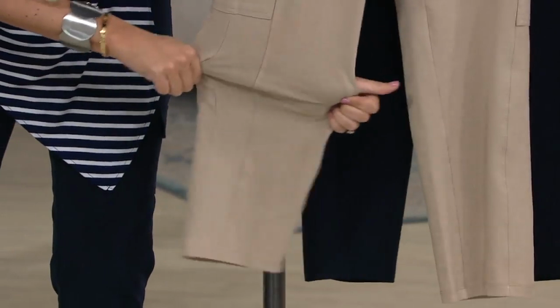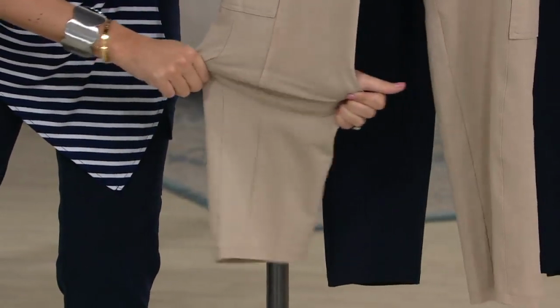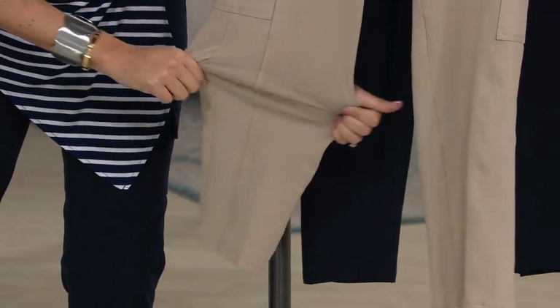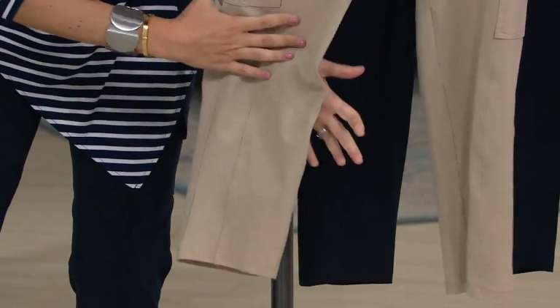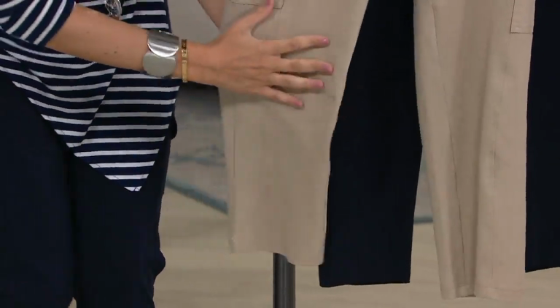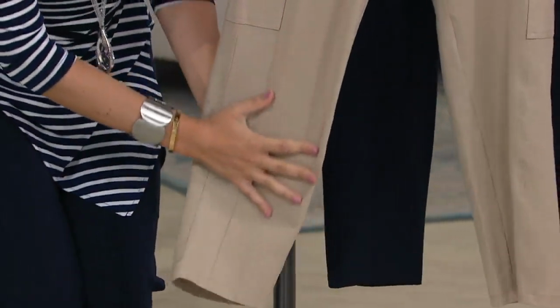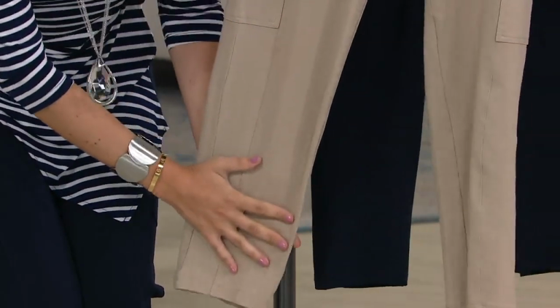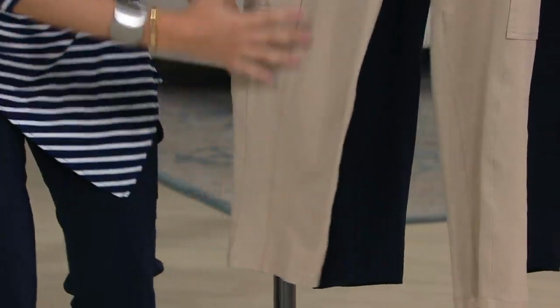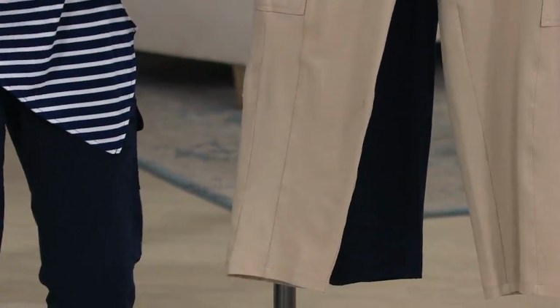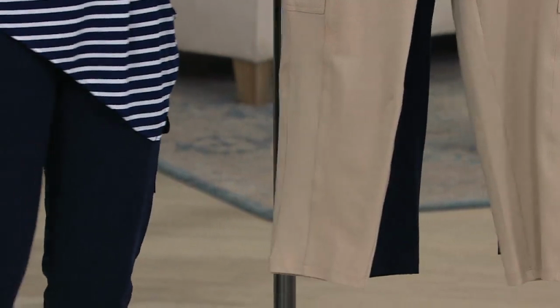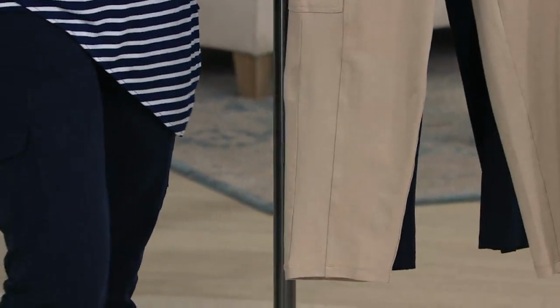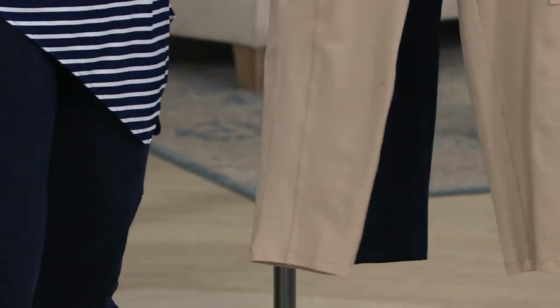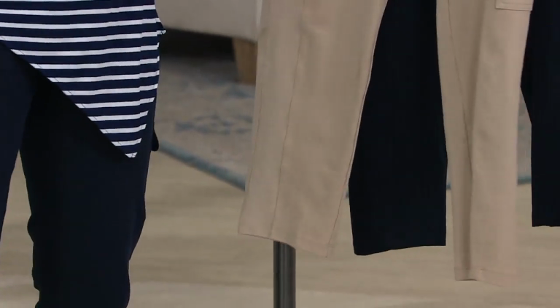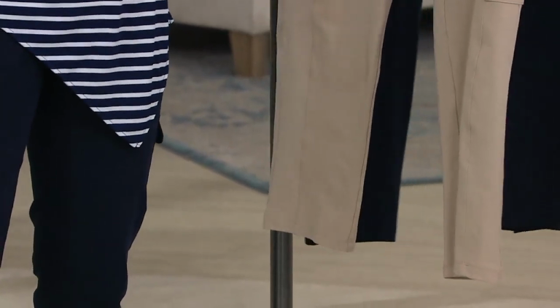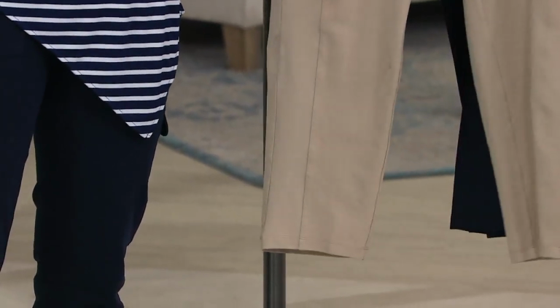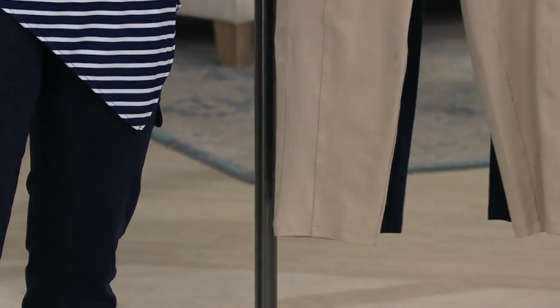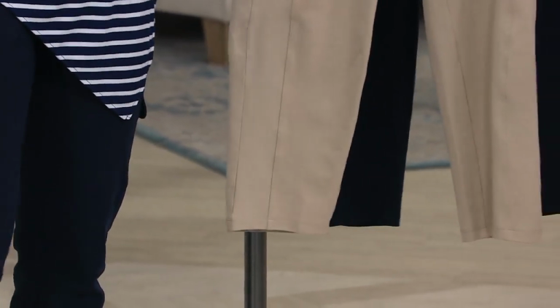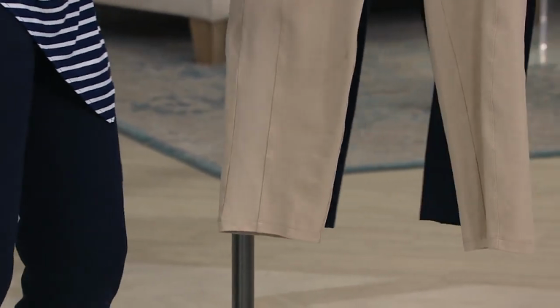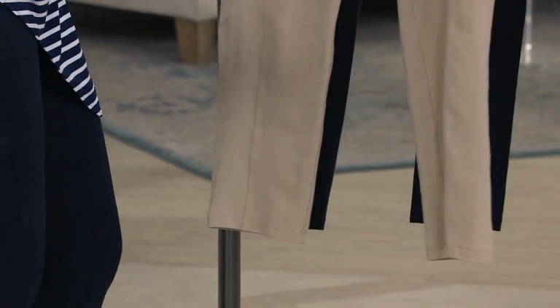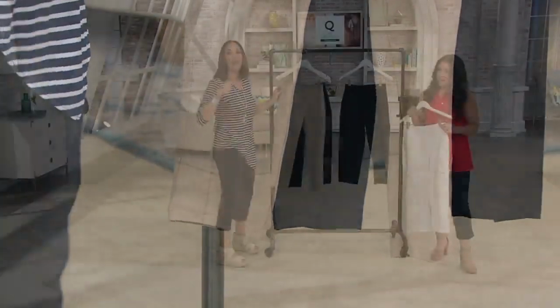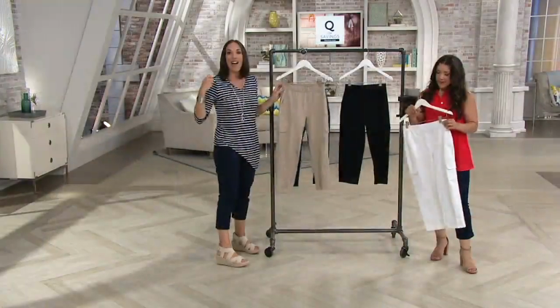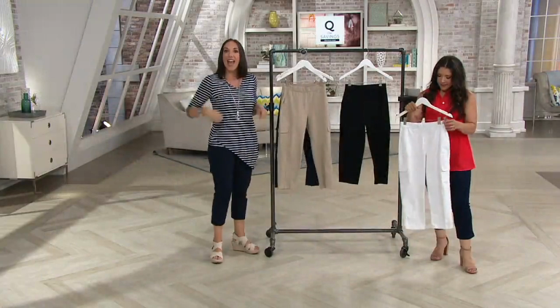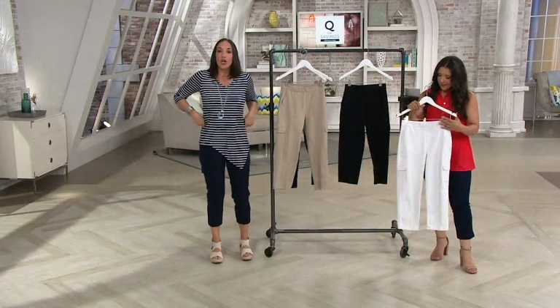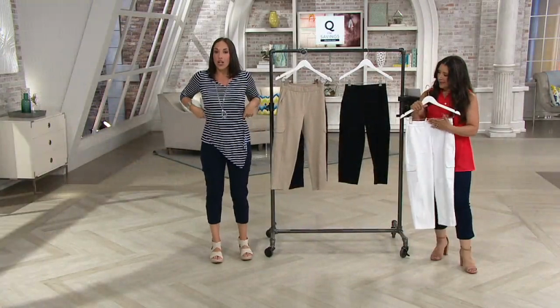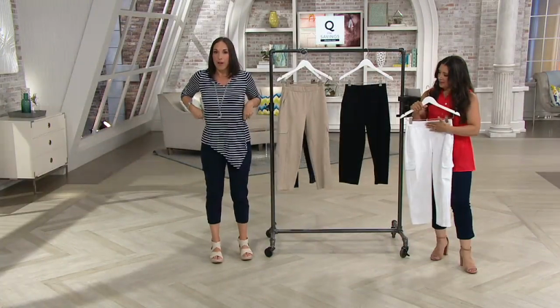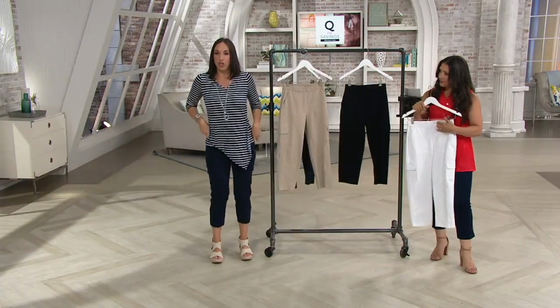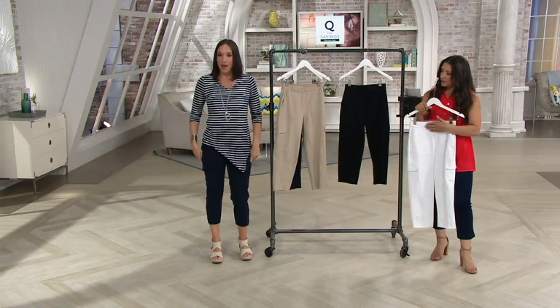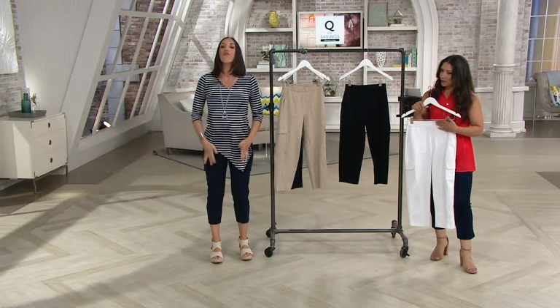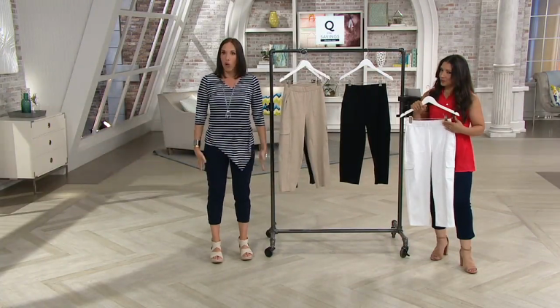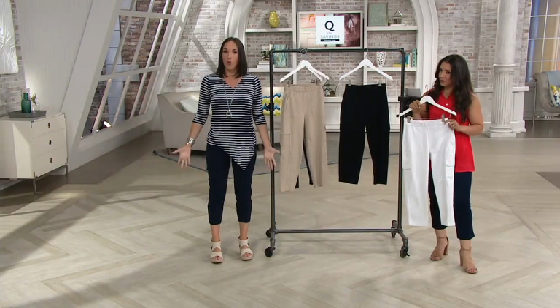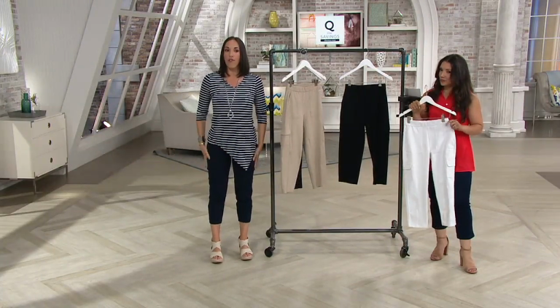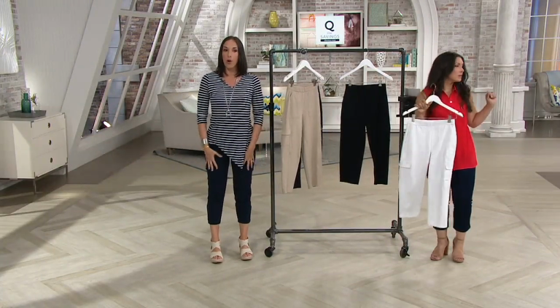Great material here that stretches in every direction but is also breathable and lightweight. Then a full elastic waistband so you just pull it right on, and you can adjust it up or down to fall where you want it to fall.